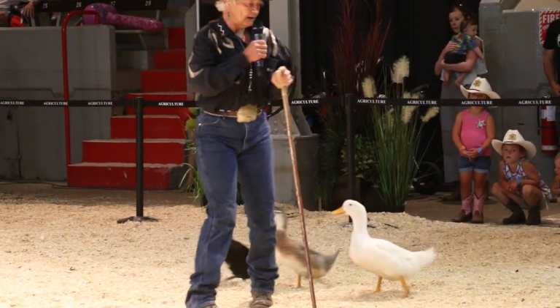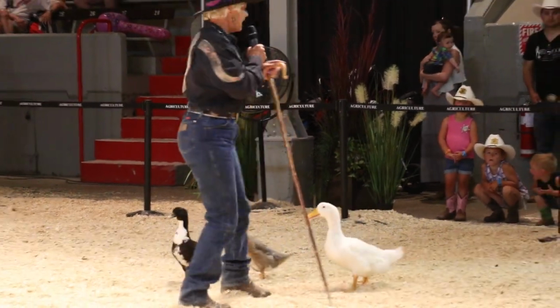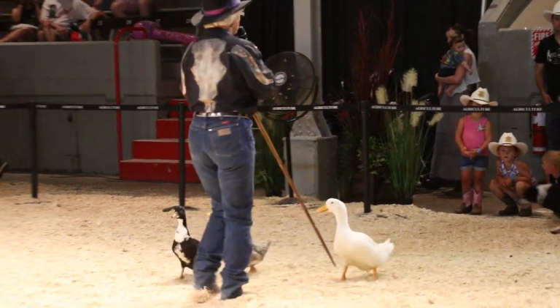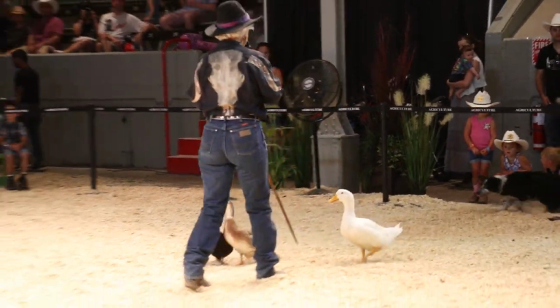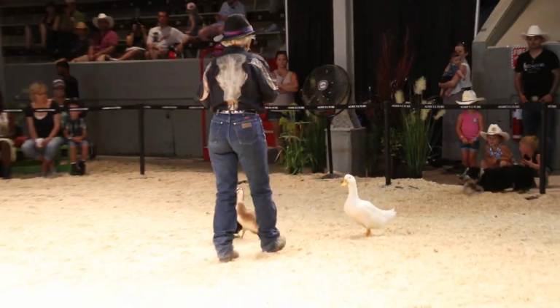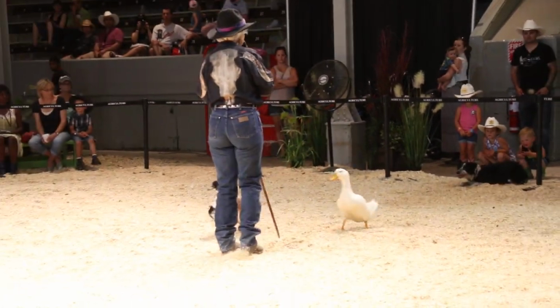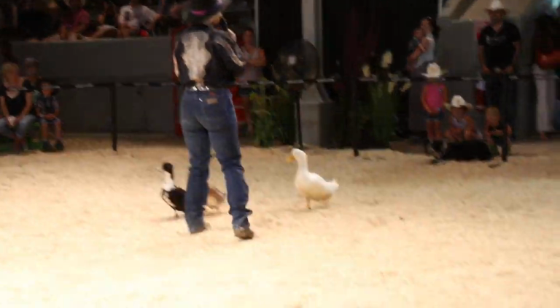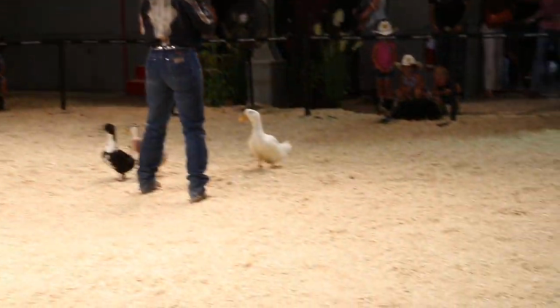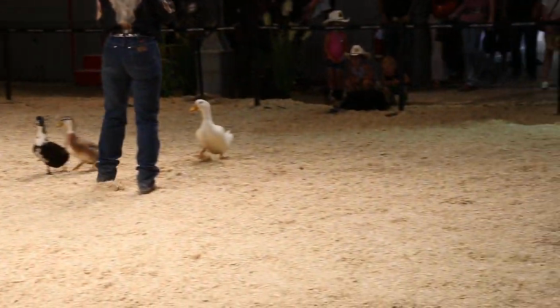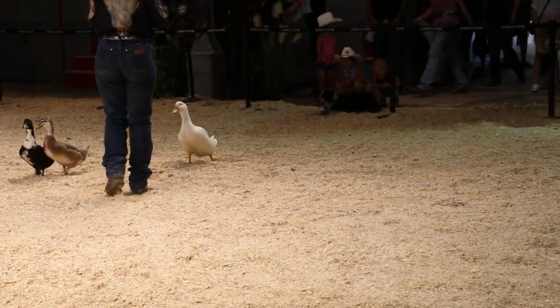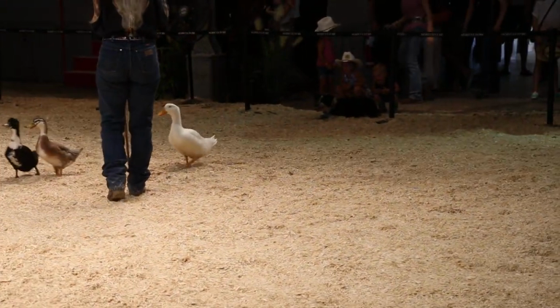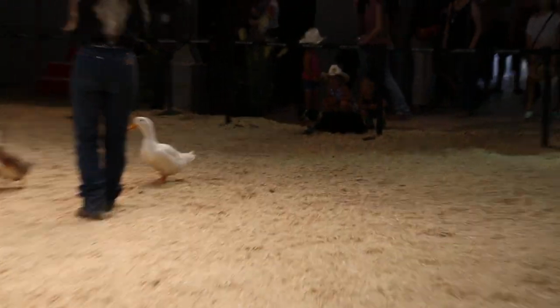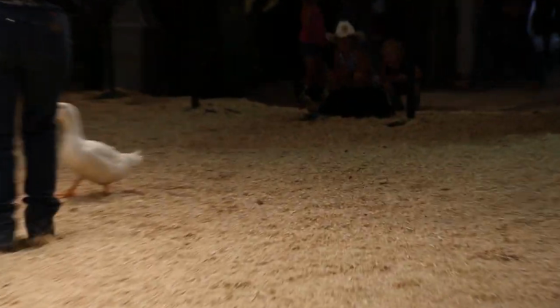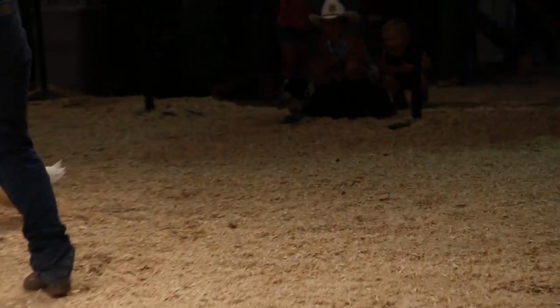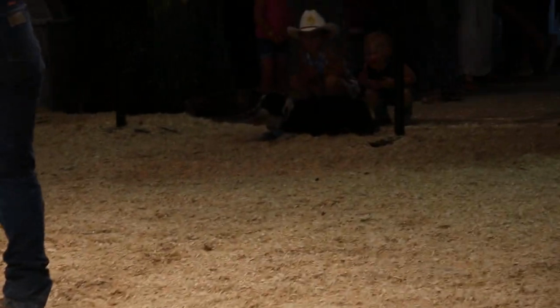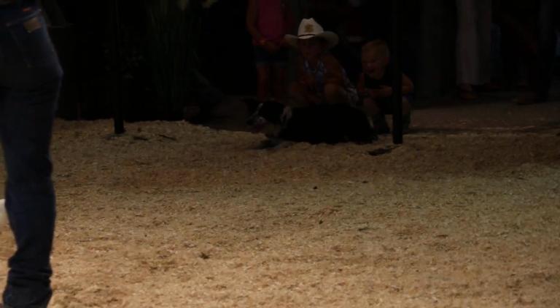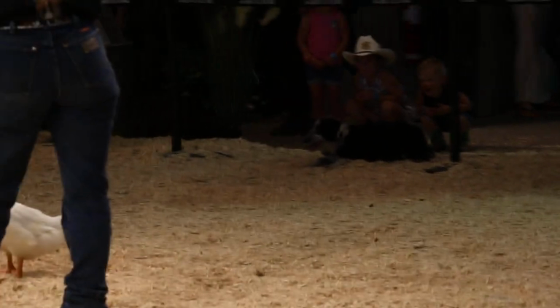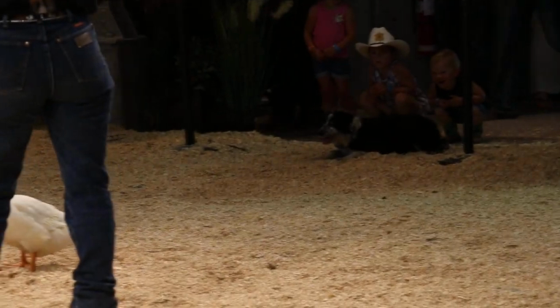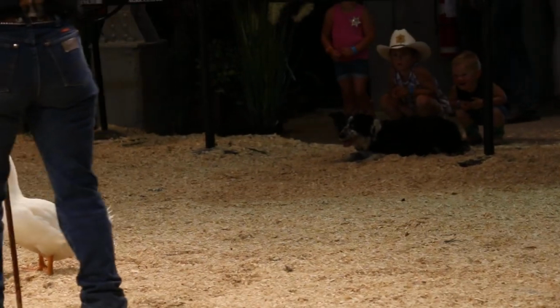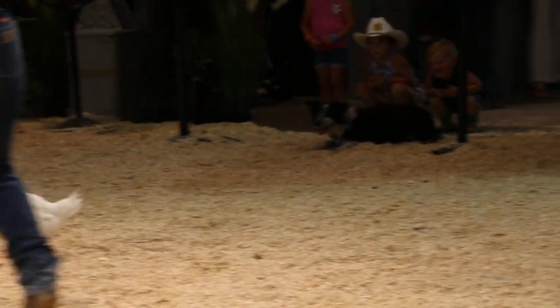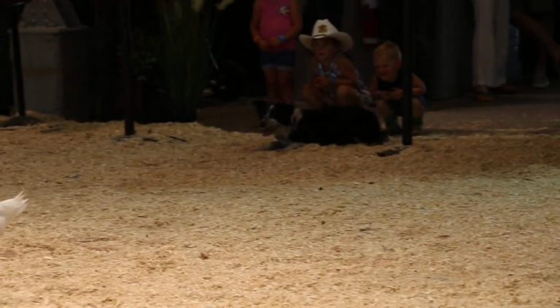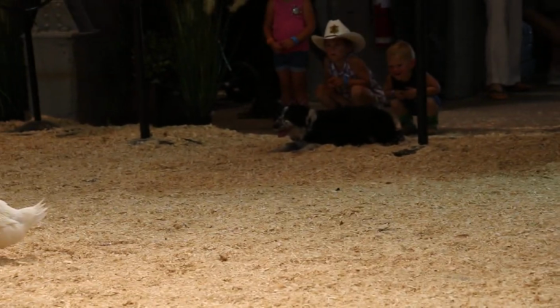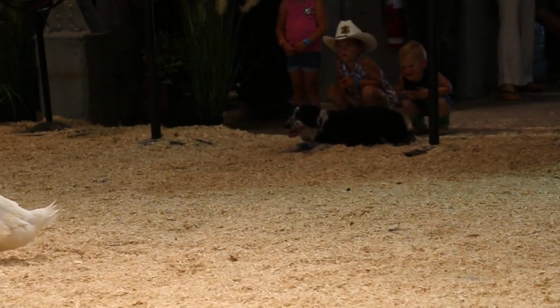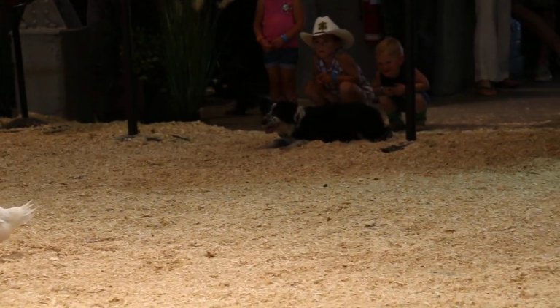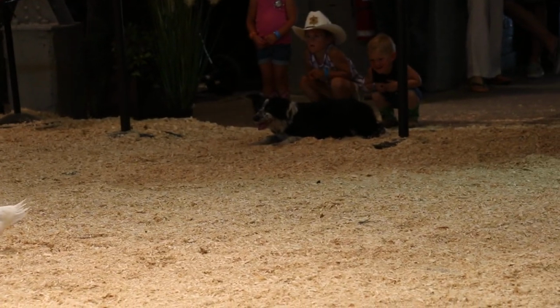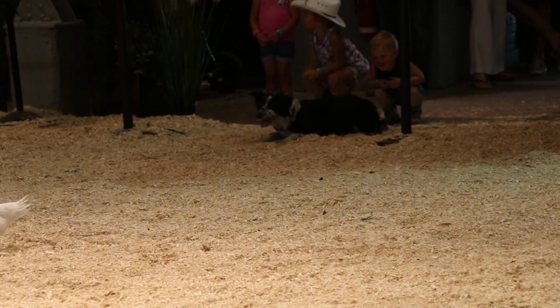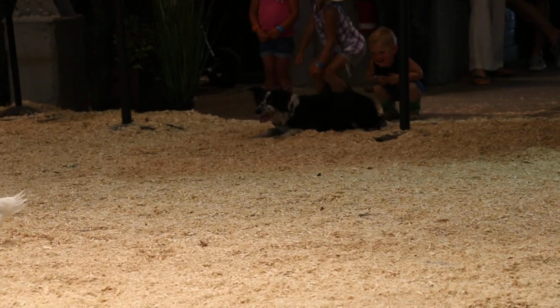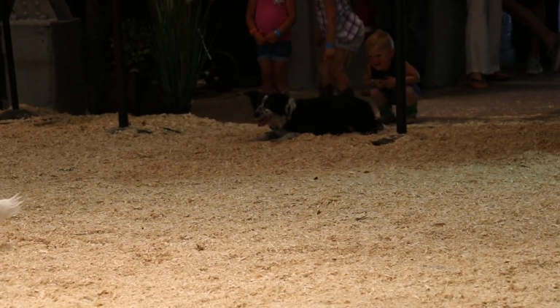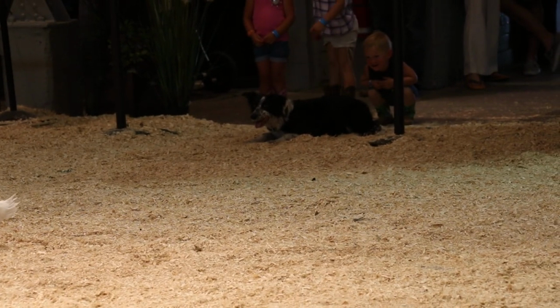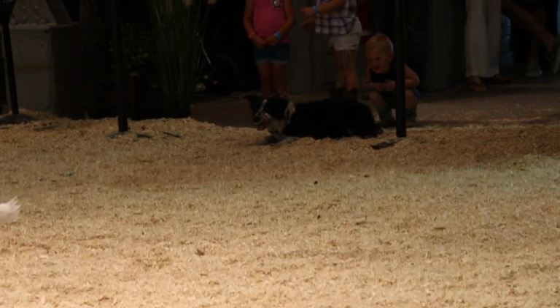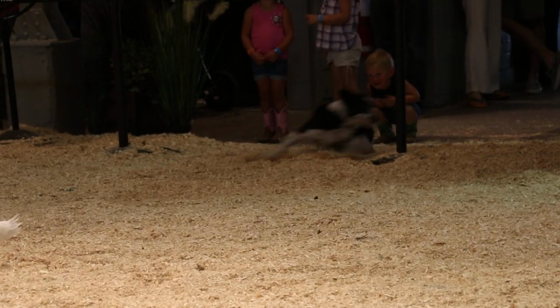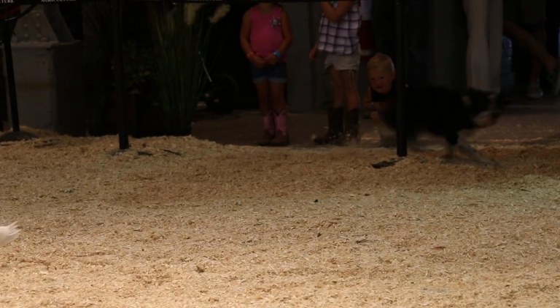One of the first things we teach the dog is to lie down and slow things down. Clockwise is 'come by.'